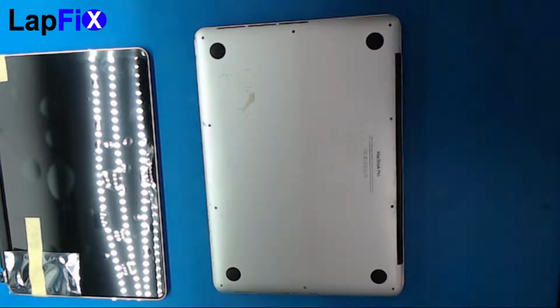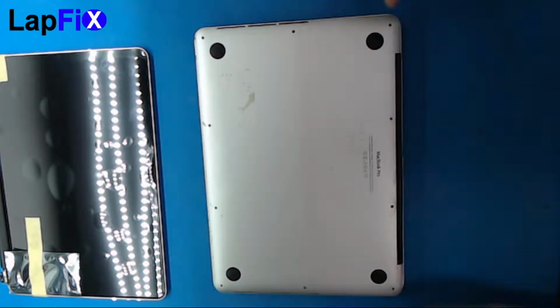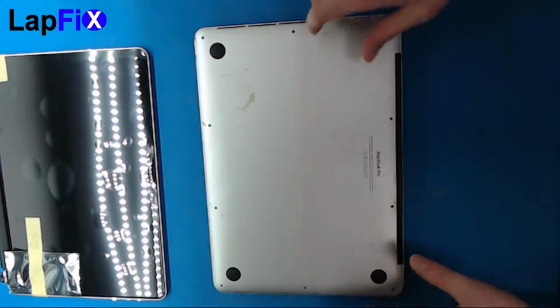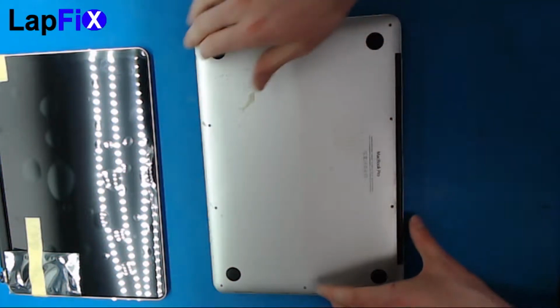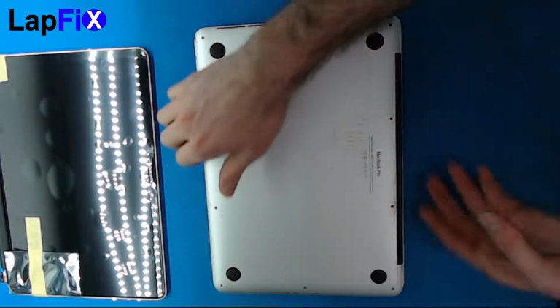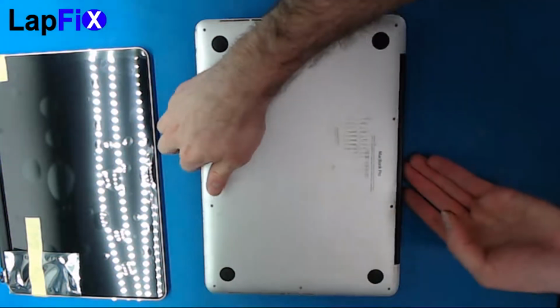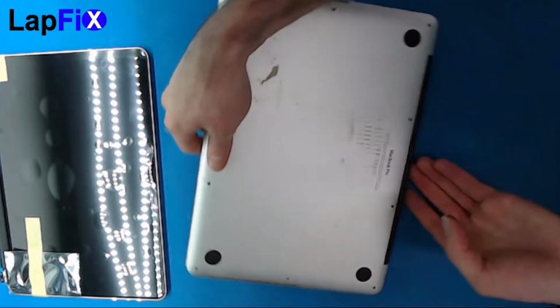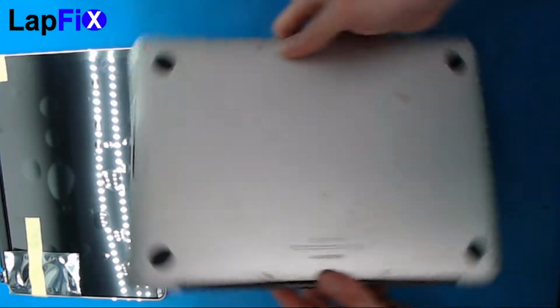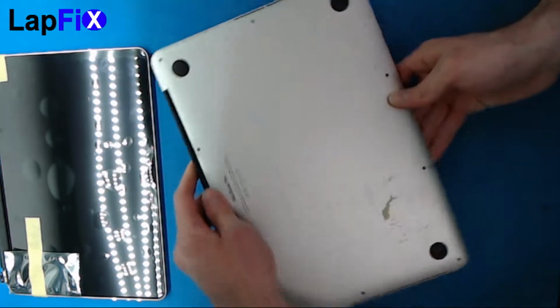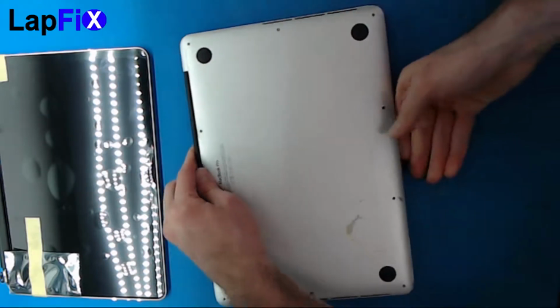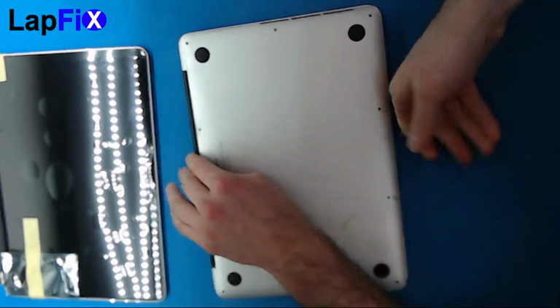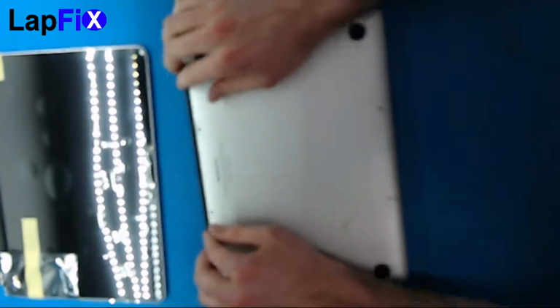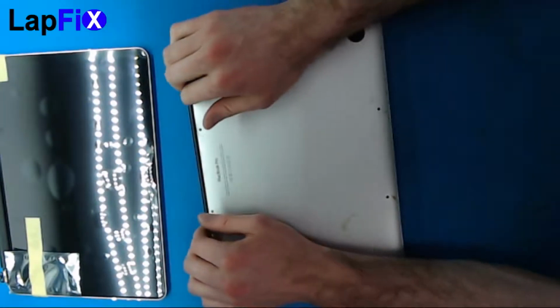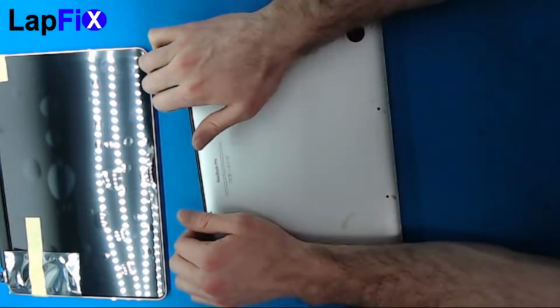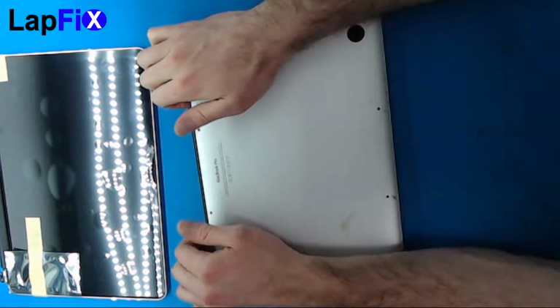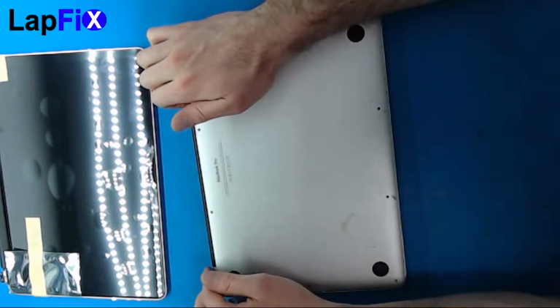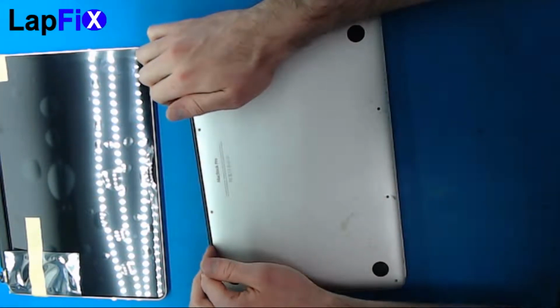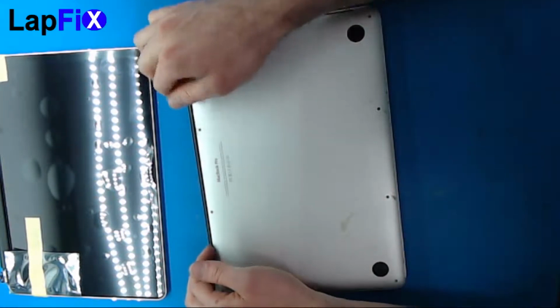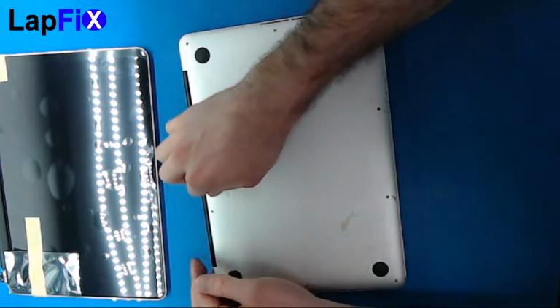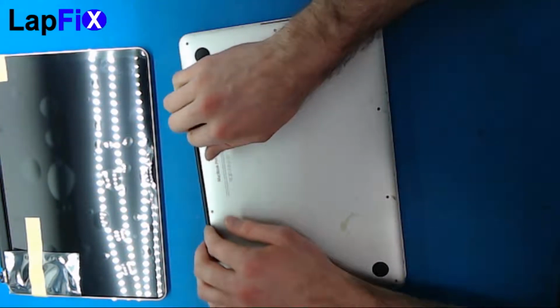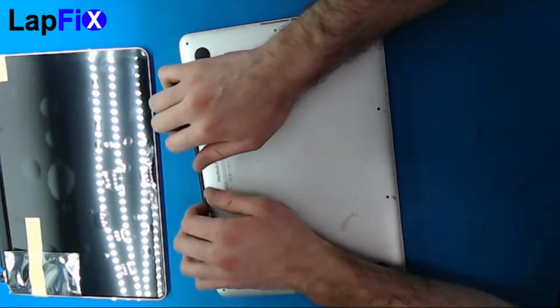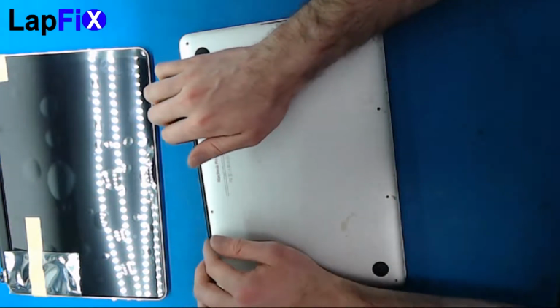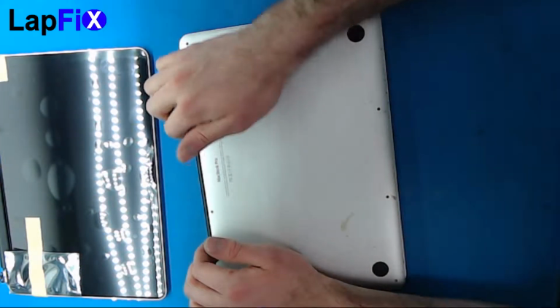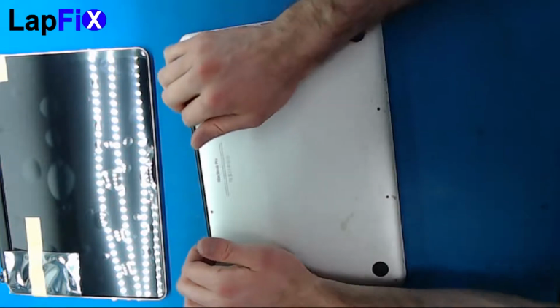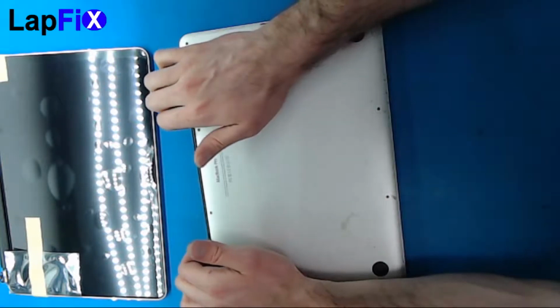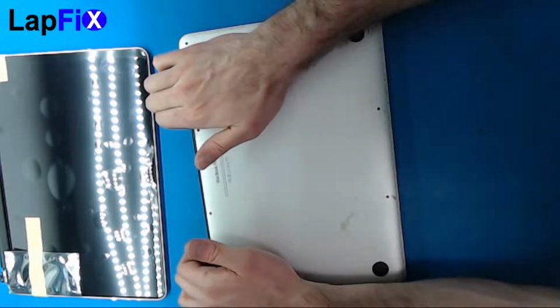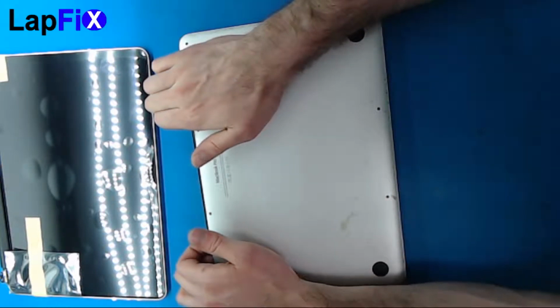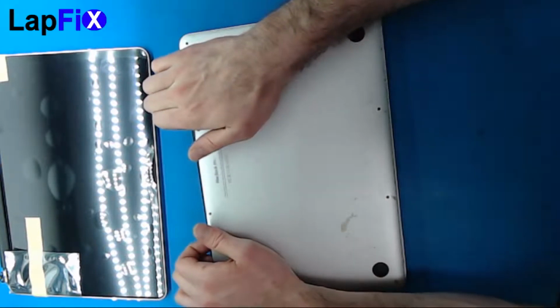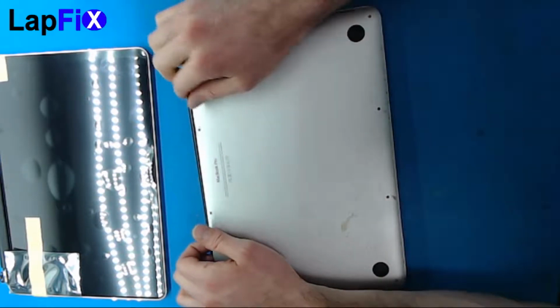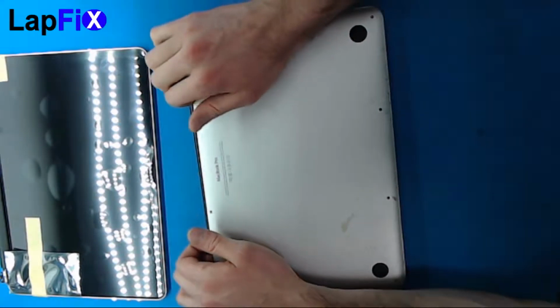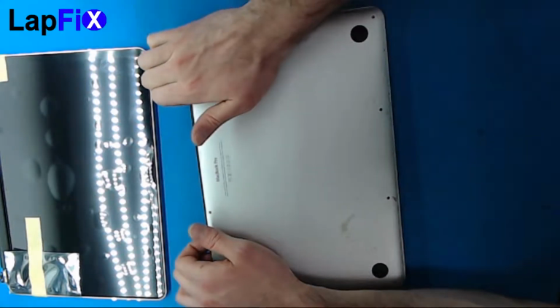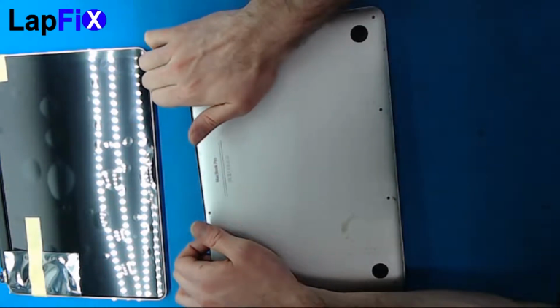Once you get the screws off, you can start popping it from the top here — there's a little latch. Put your fingers underneath, pull a little bit up, and you'll hear it pop.